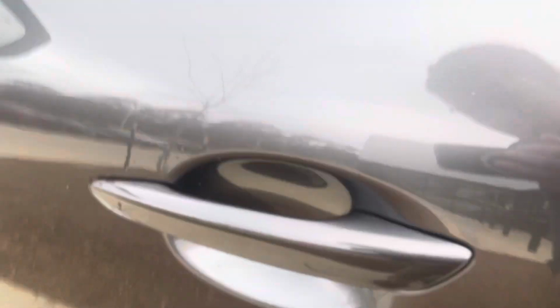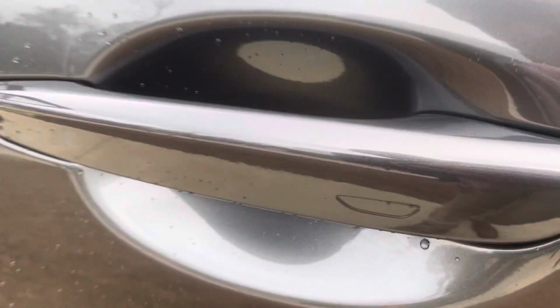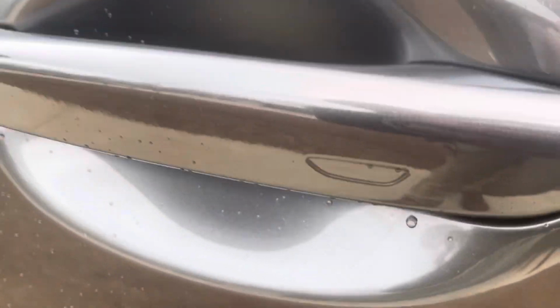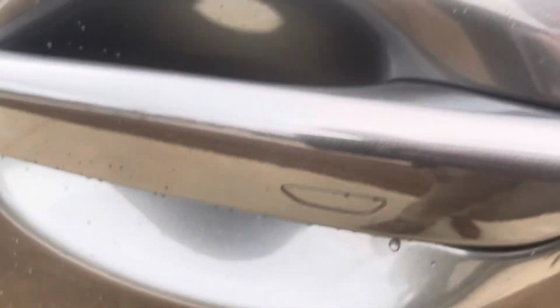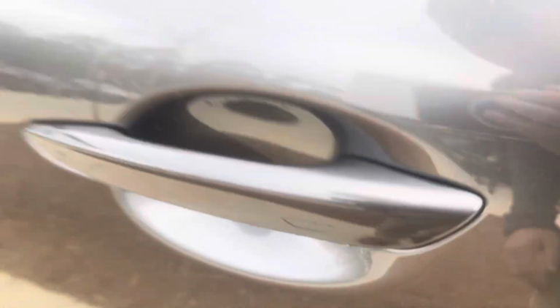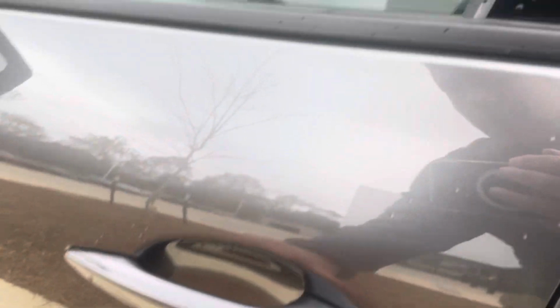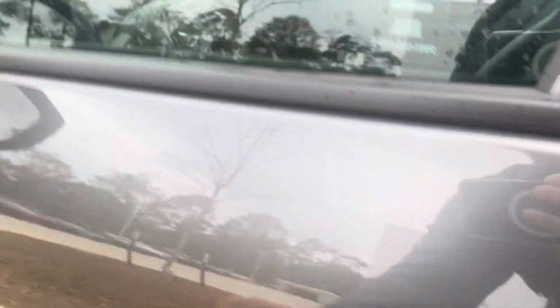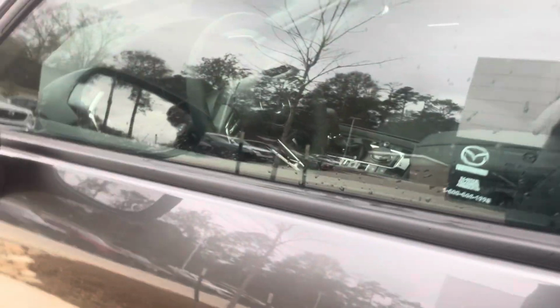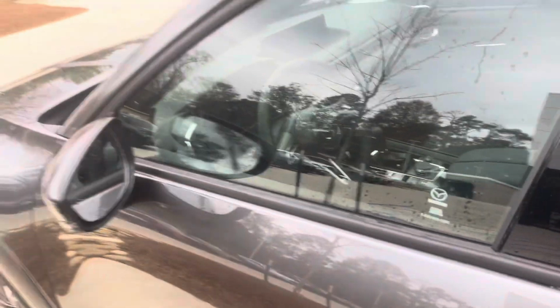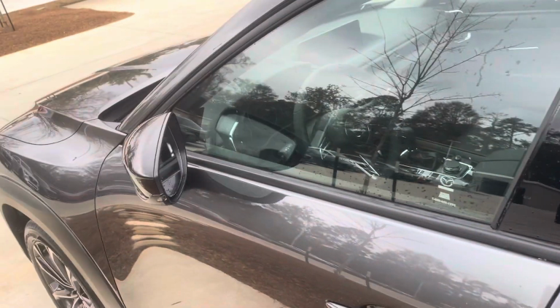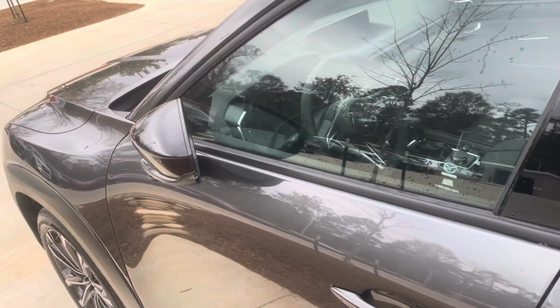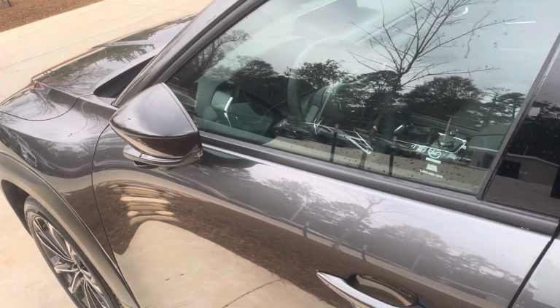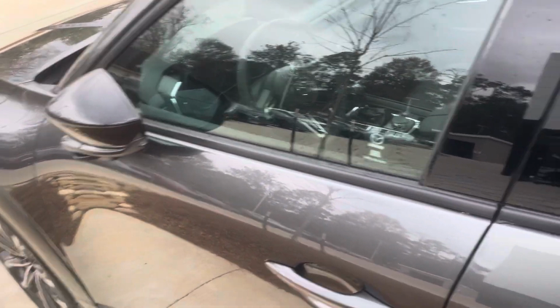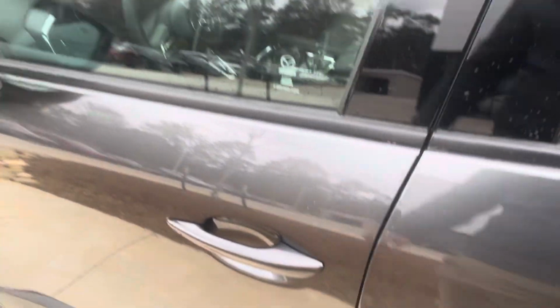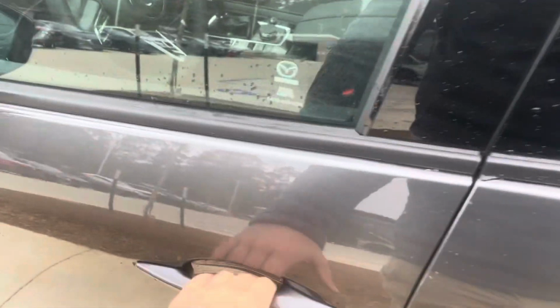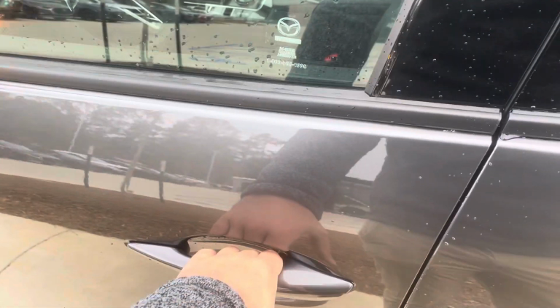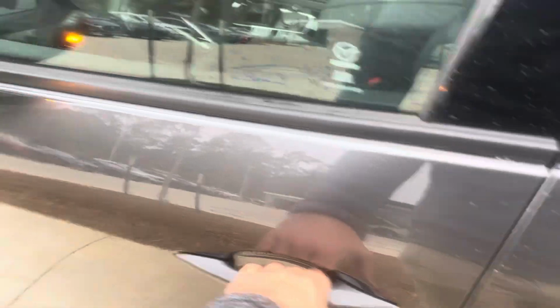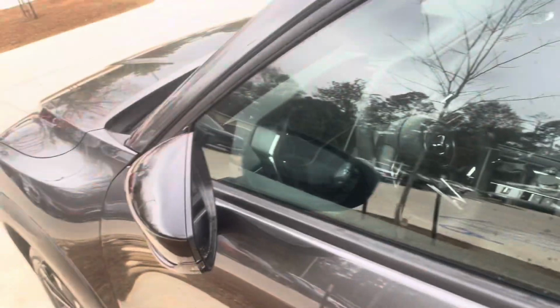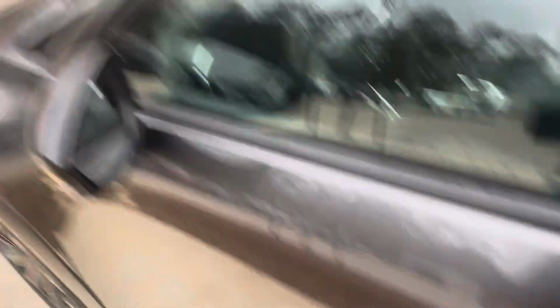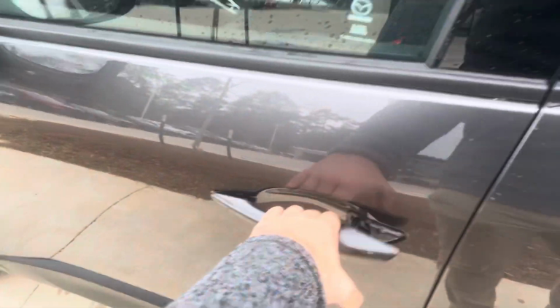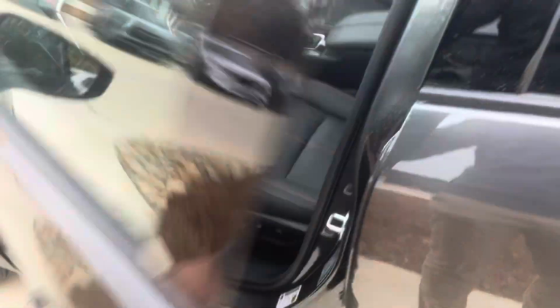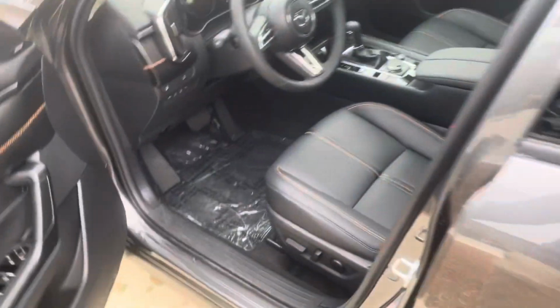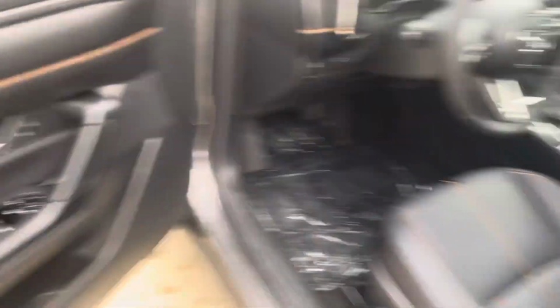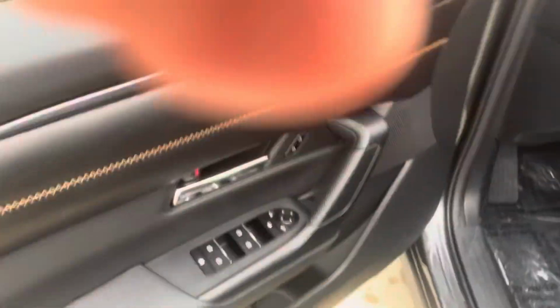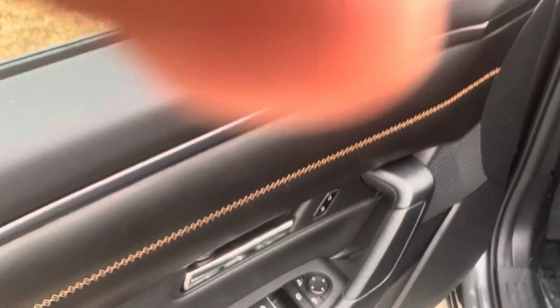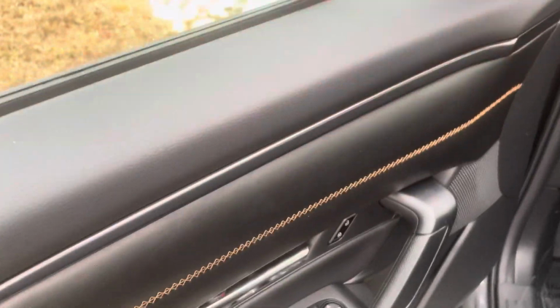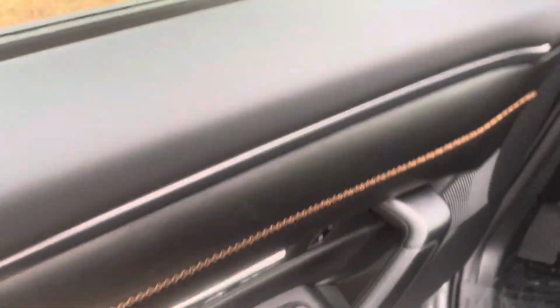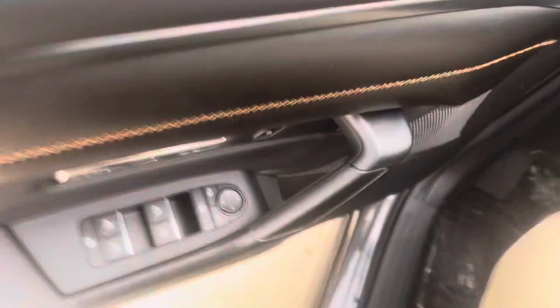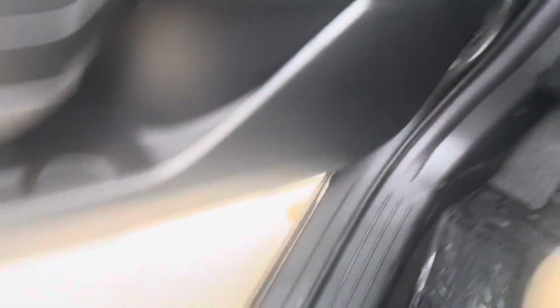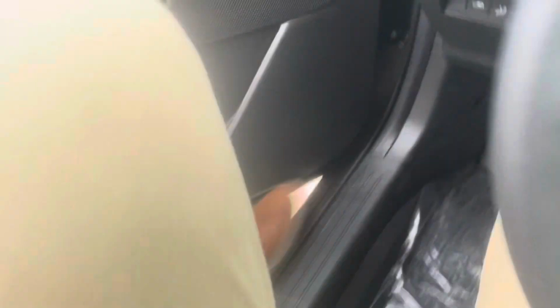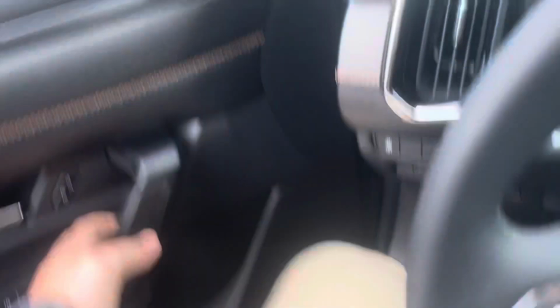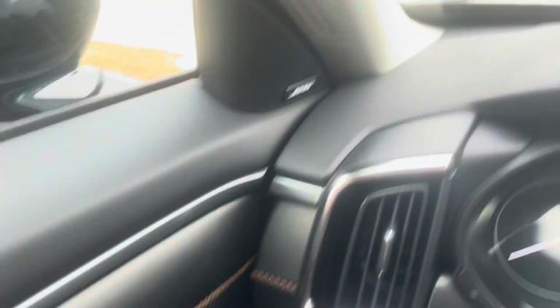You have a keyless unlock and lock button, so if I press this it automatically locks and the side mirrors fold in. Since I have the key on me, if I put my hand in the handle it unlocks and I can open it.